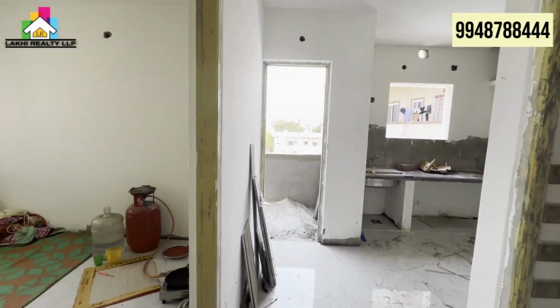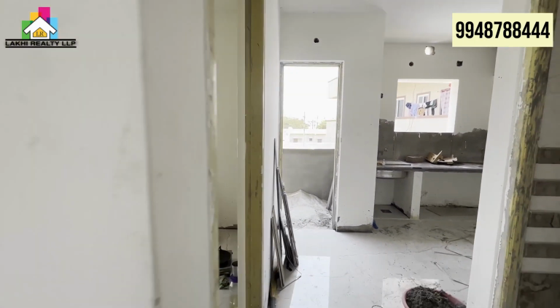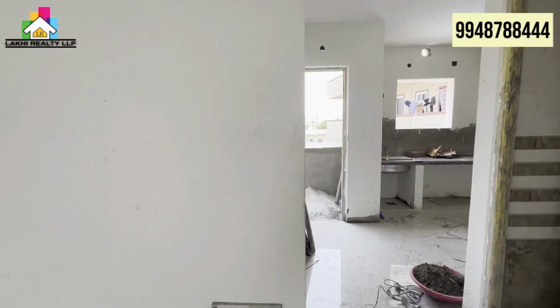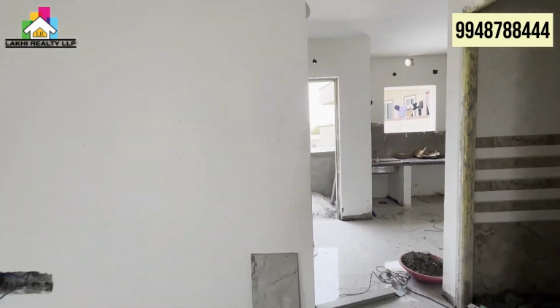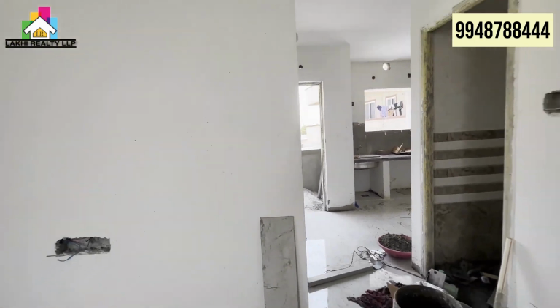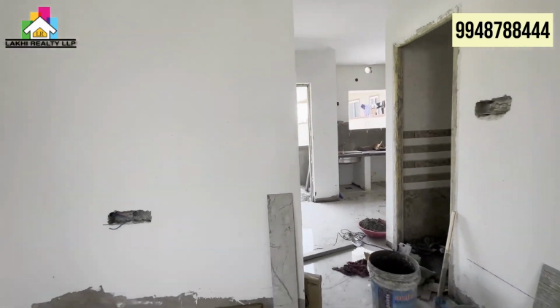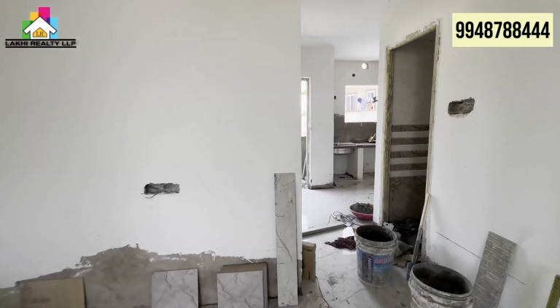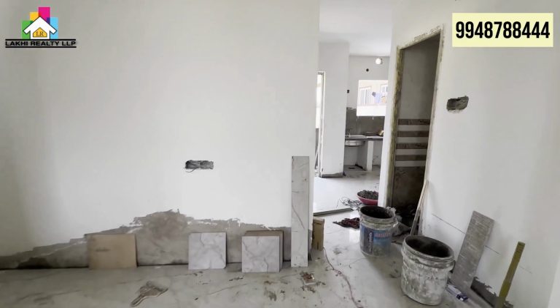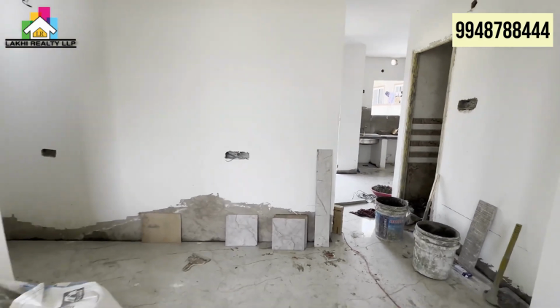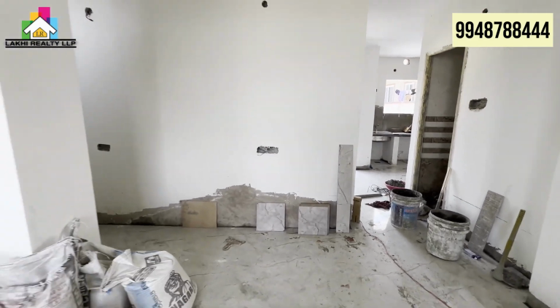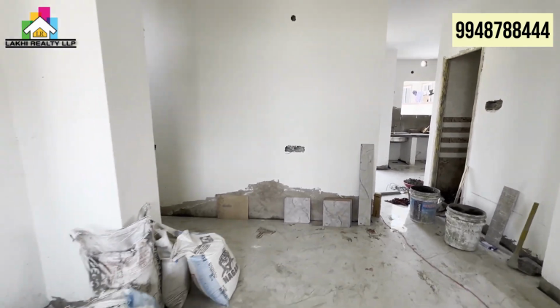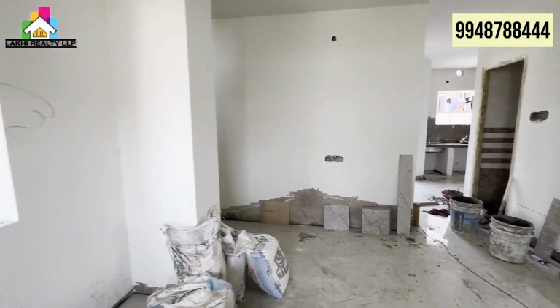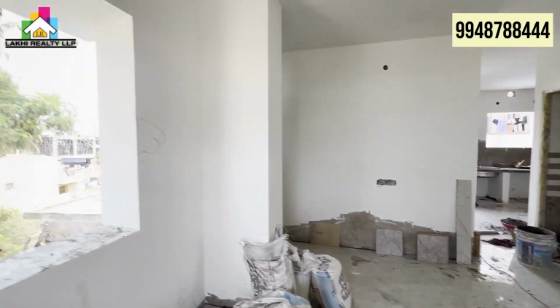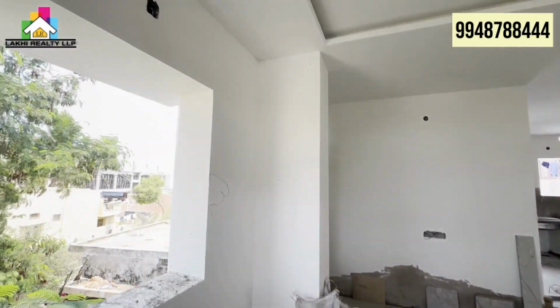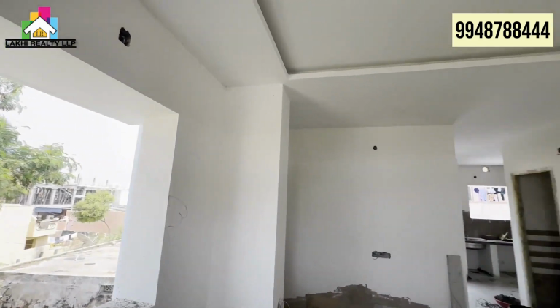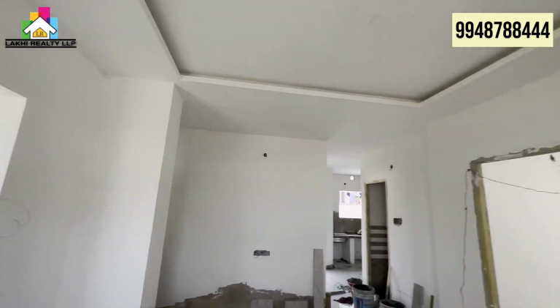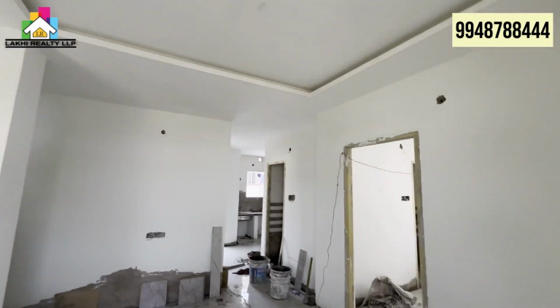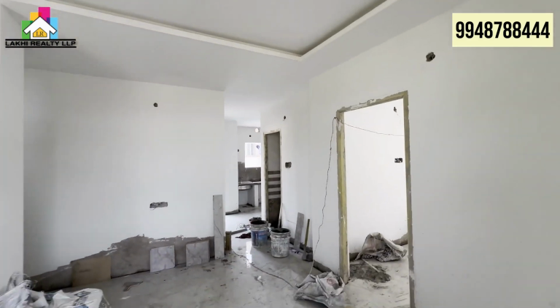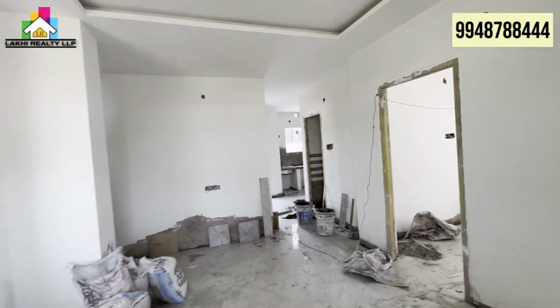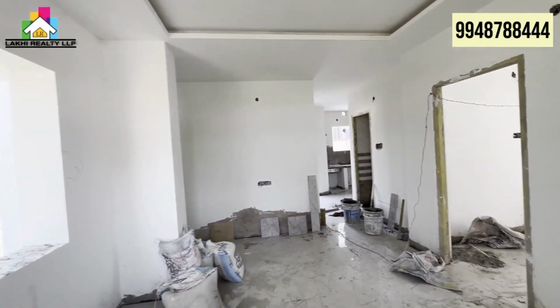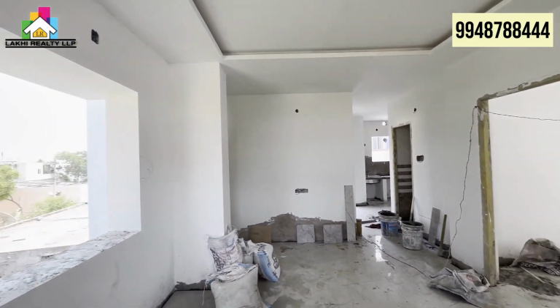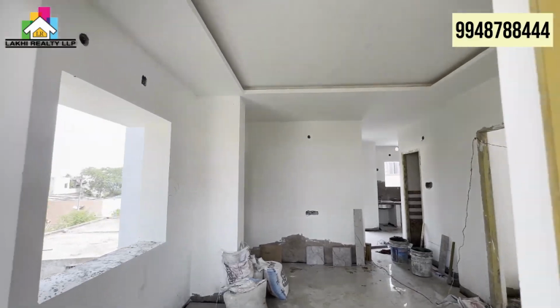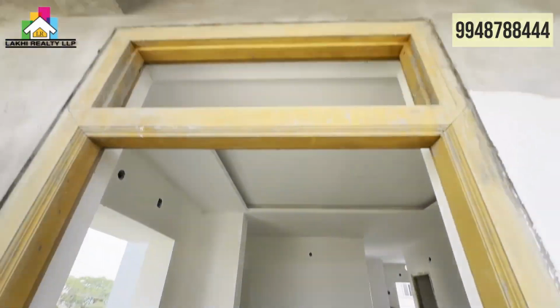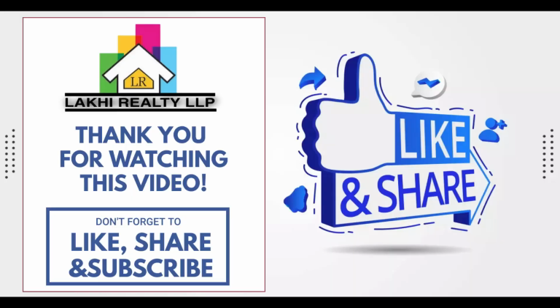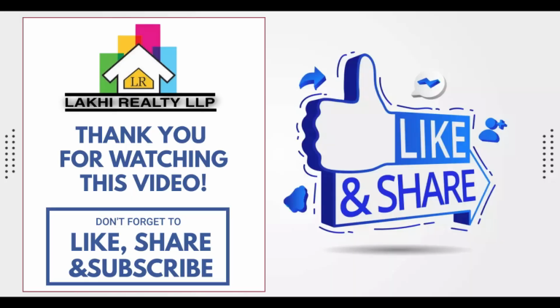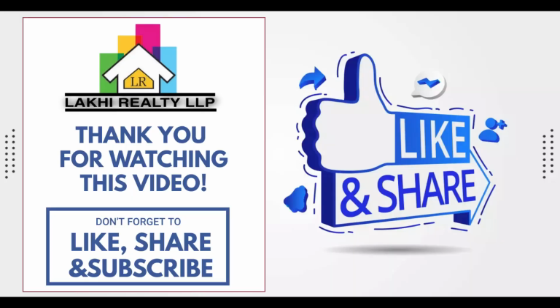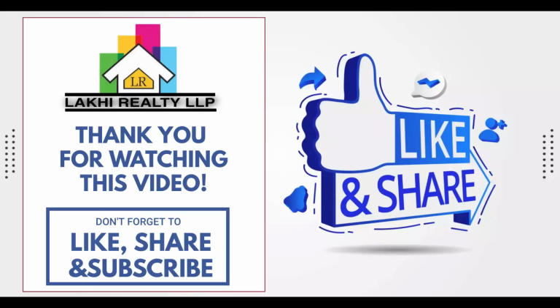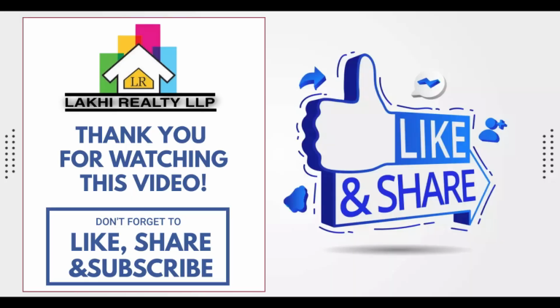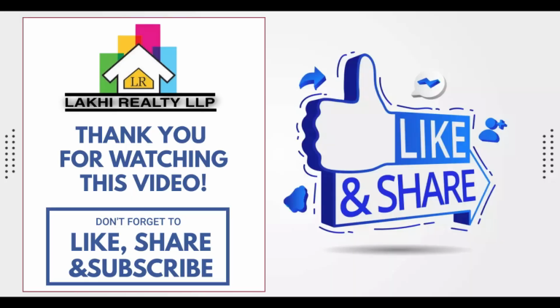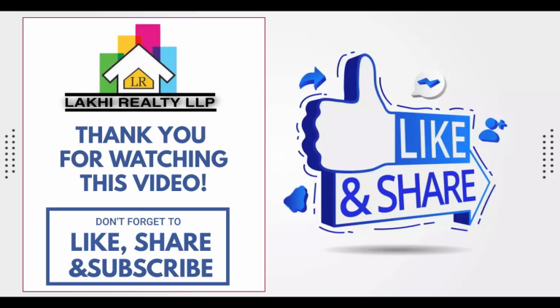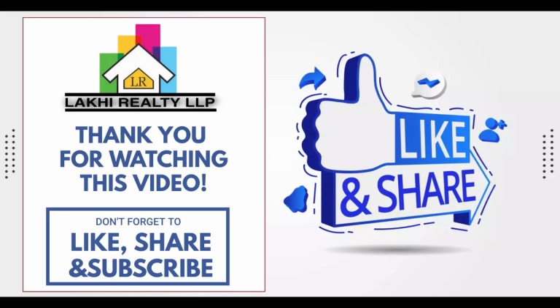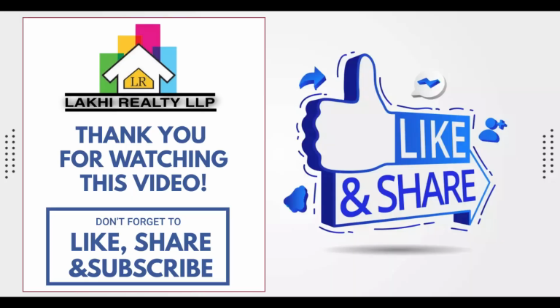Finally viewers, if you like this video please like and share it. Please subscribe to our channel. Thank you.